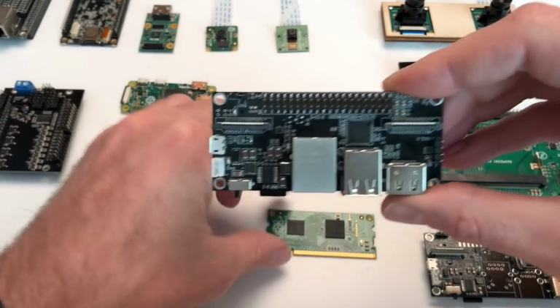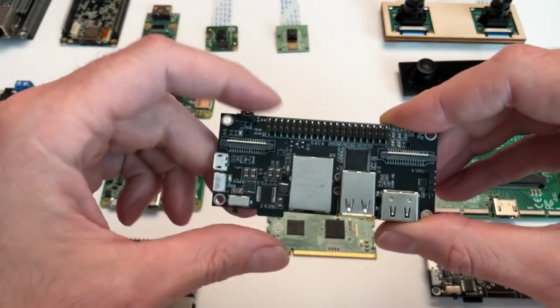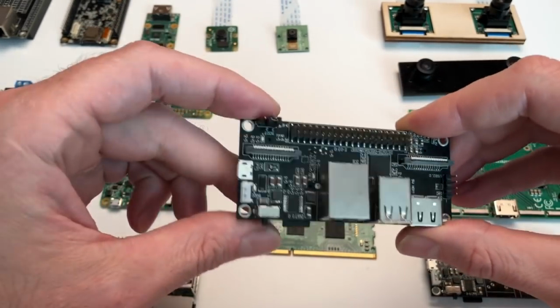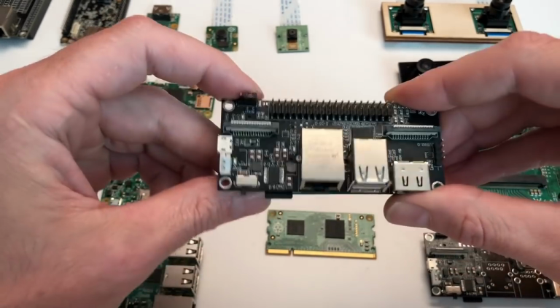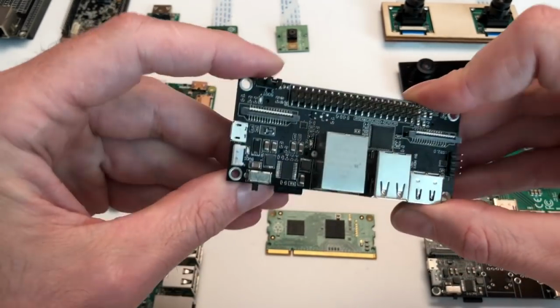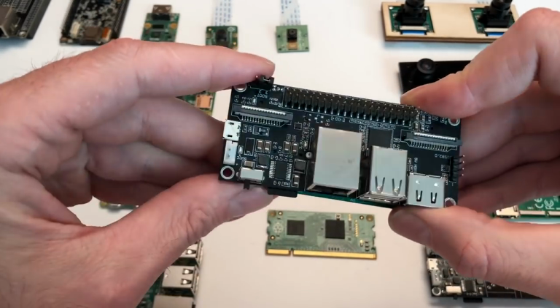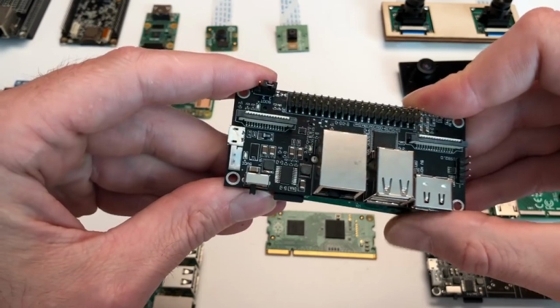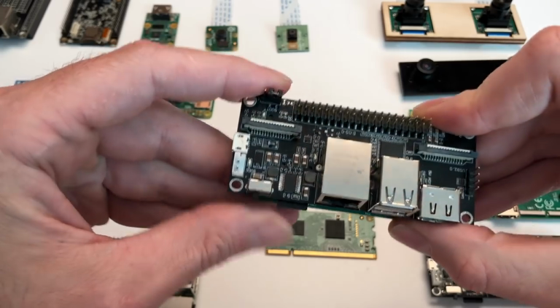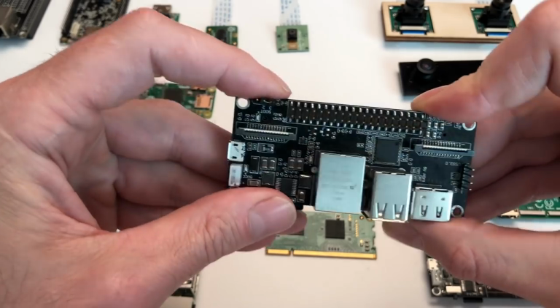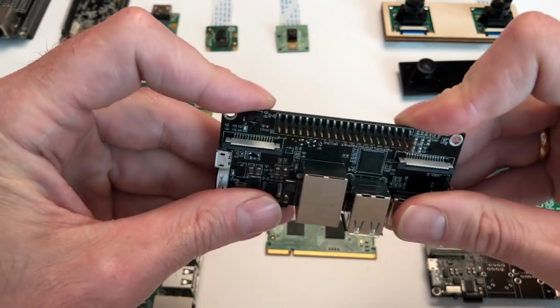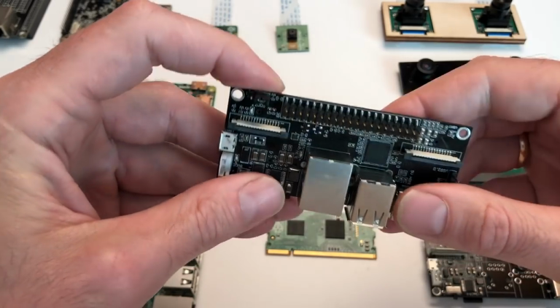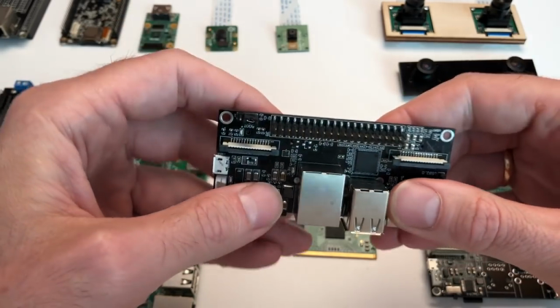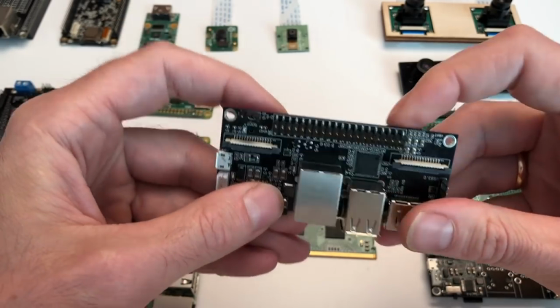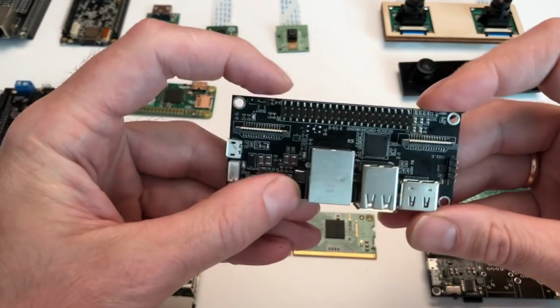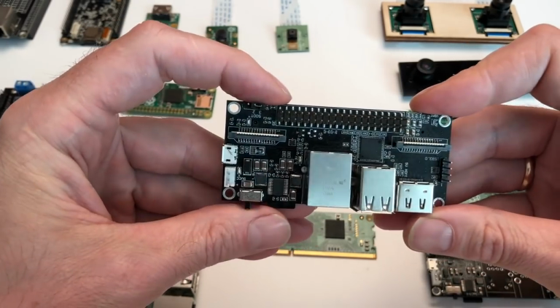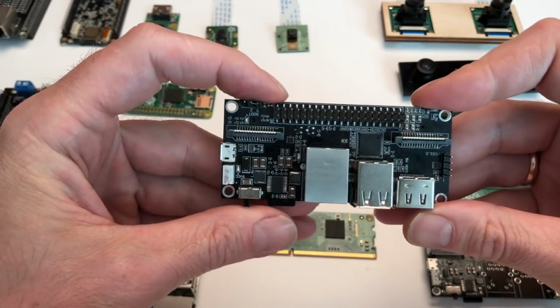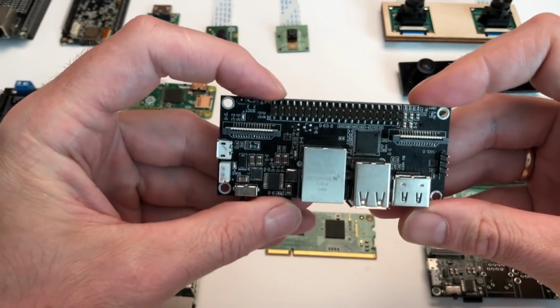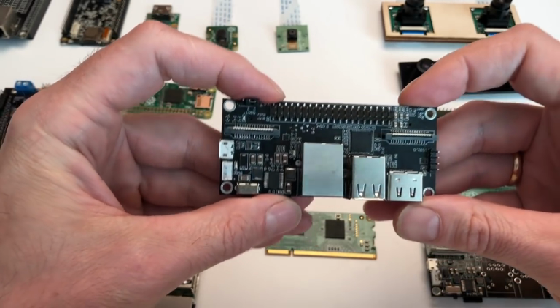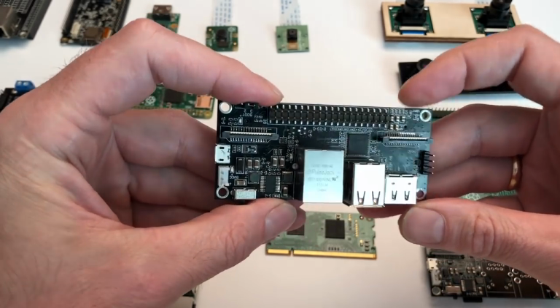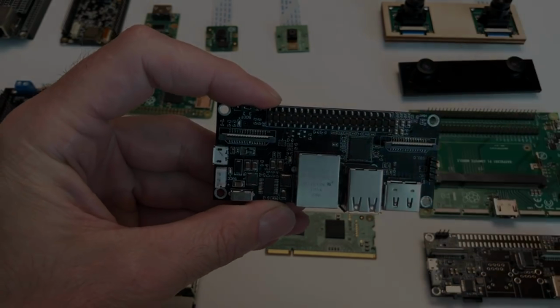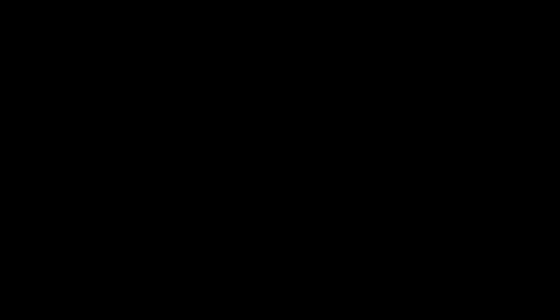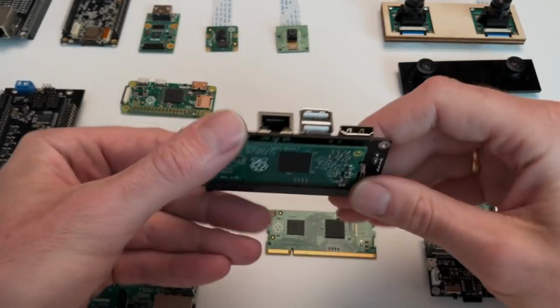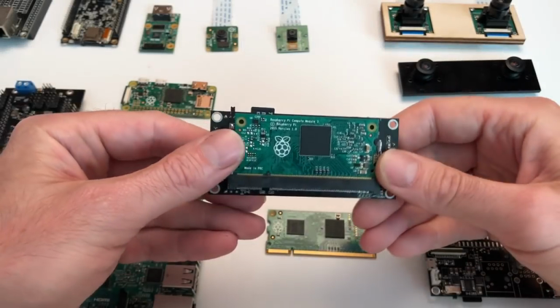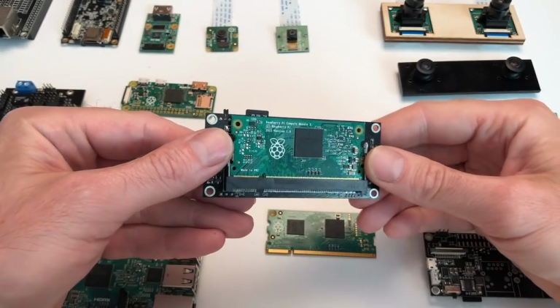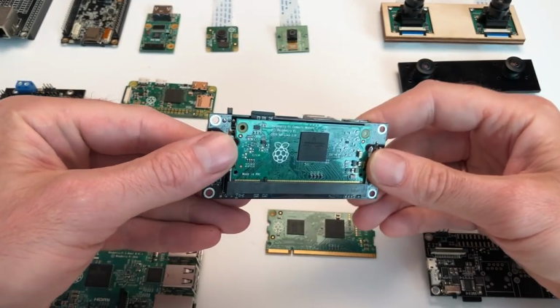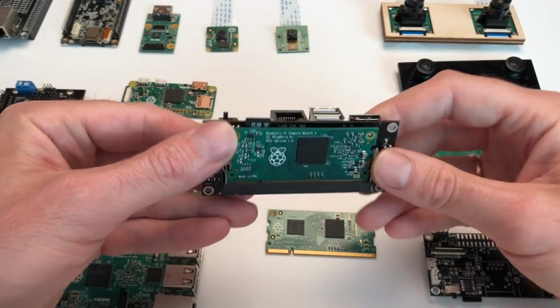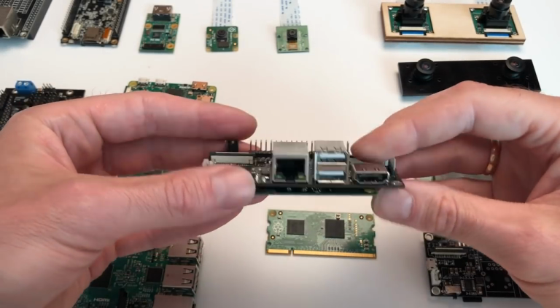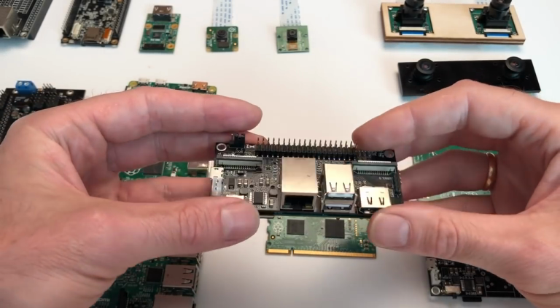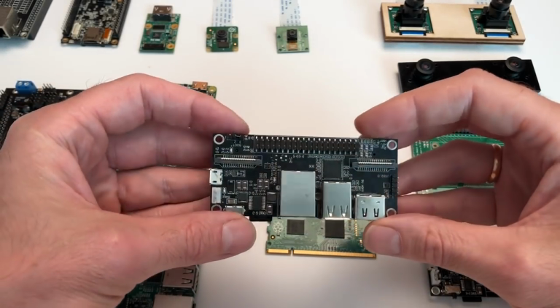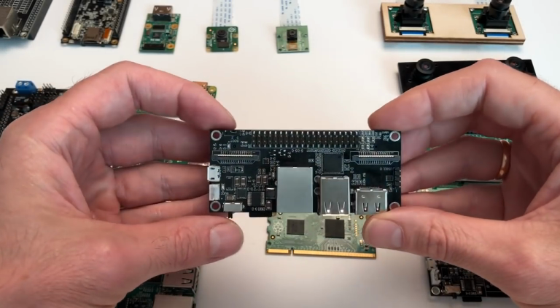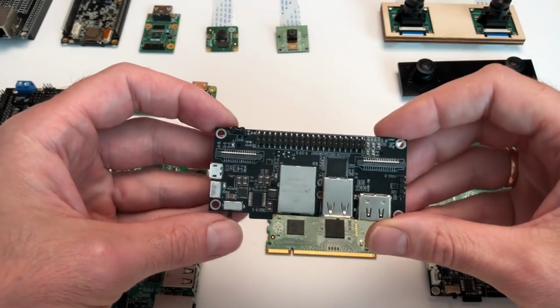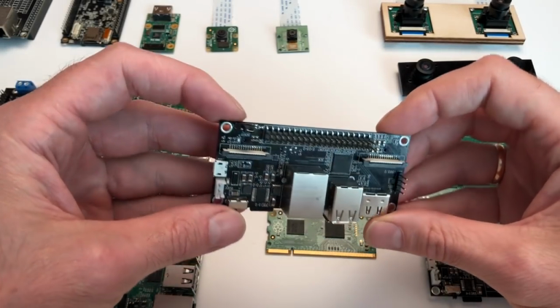With StereoPi, you just insert the compute module into the carrier board, connect the cameras, plug a microSD card with Raspbian into the microSD slot, and you are ready to go.